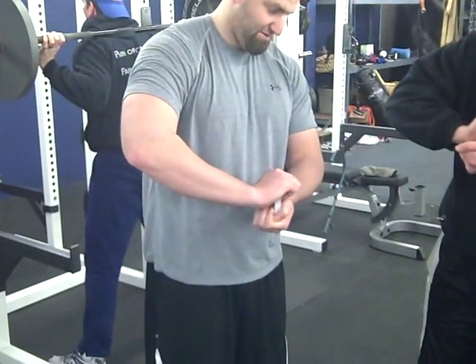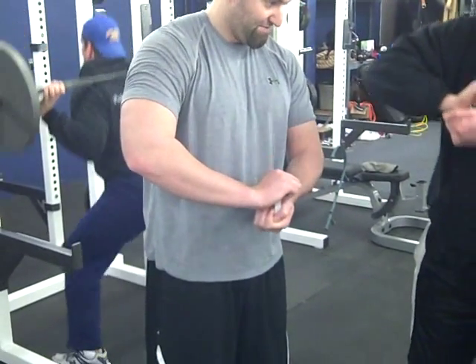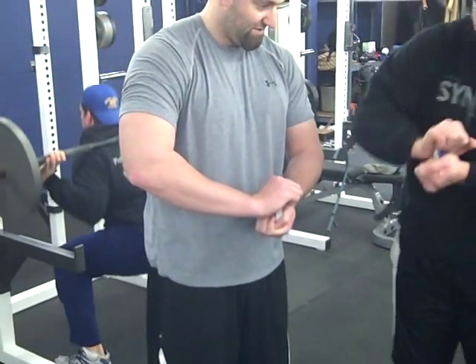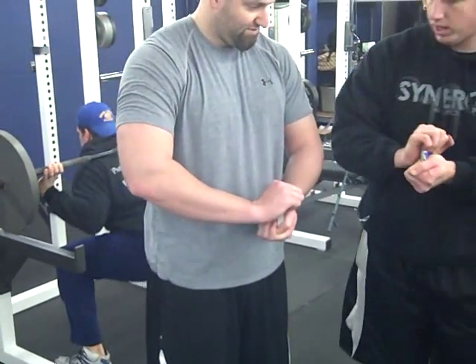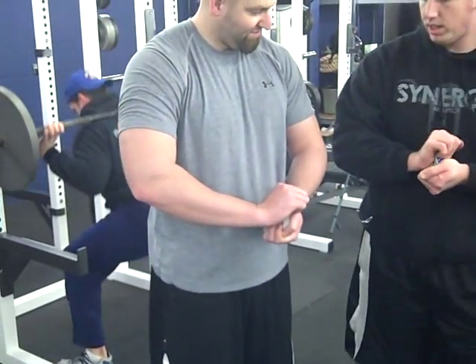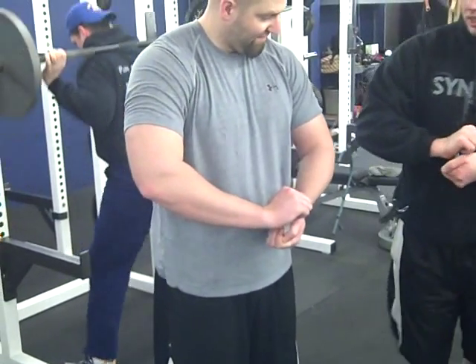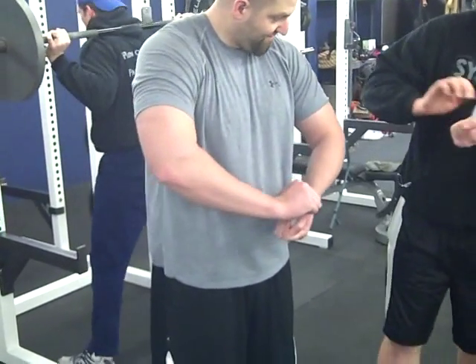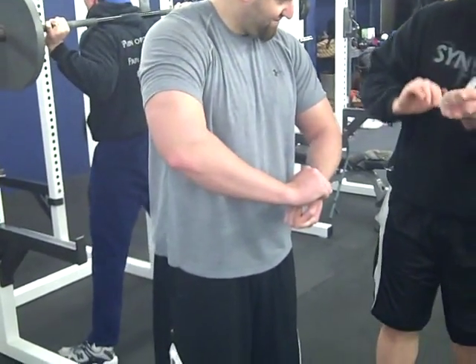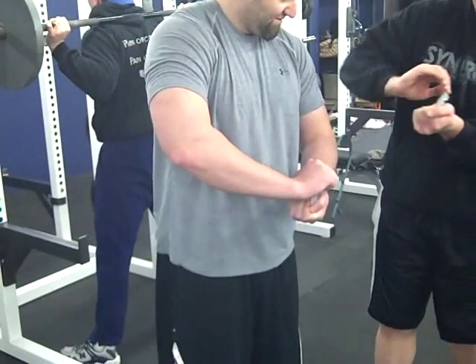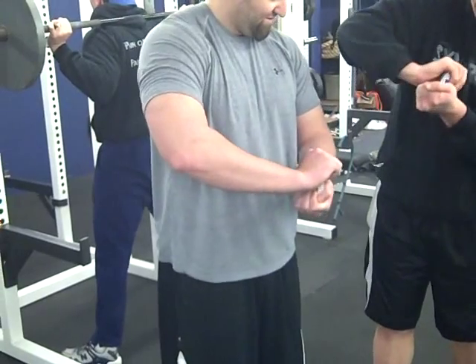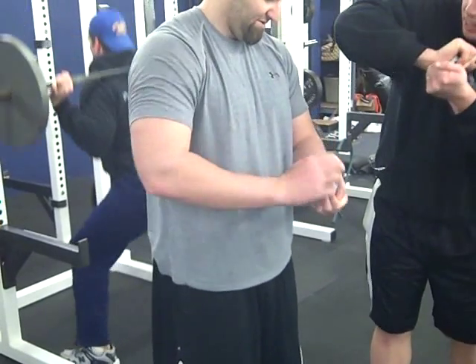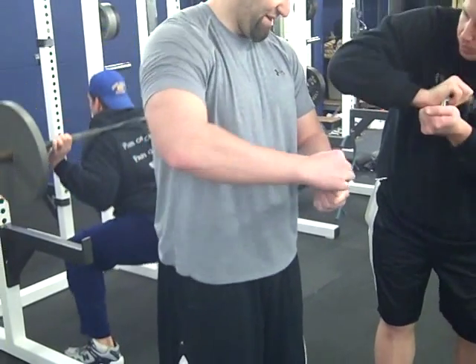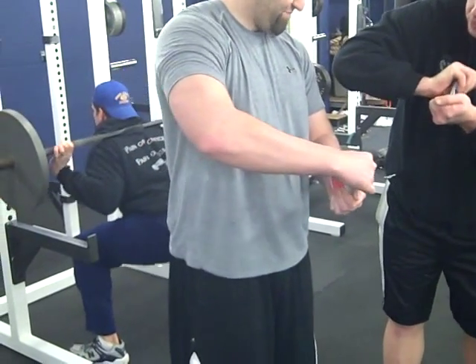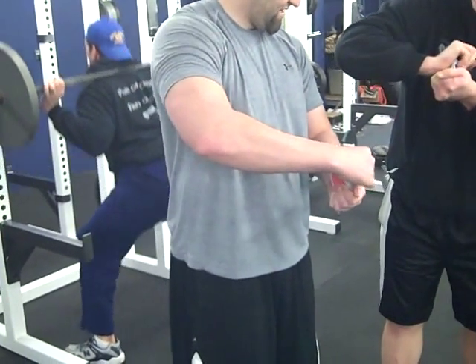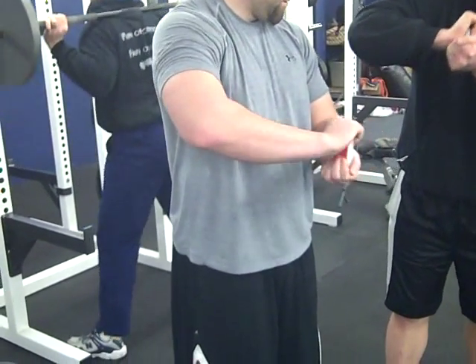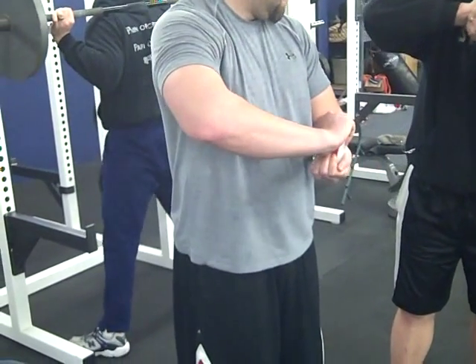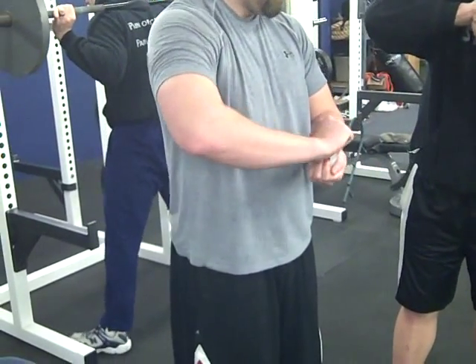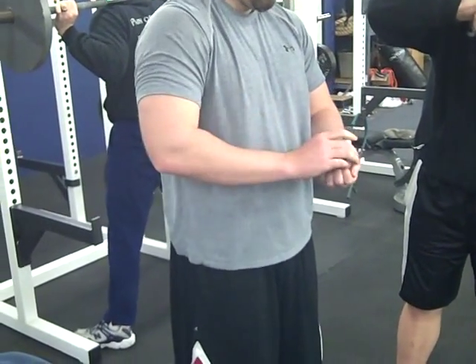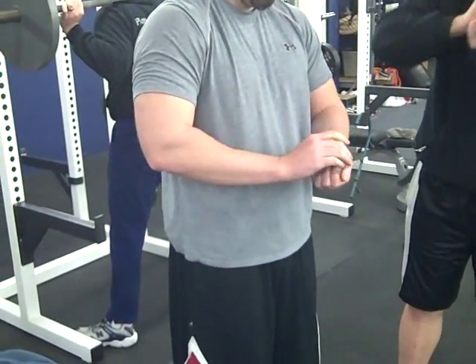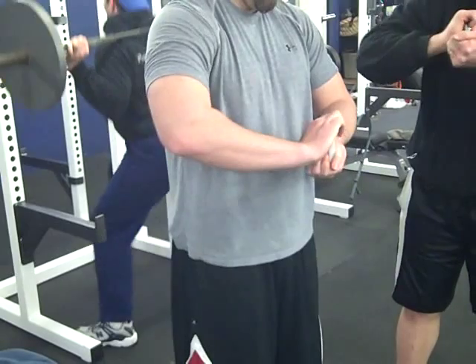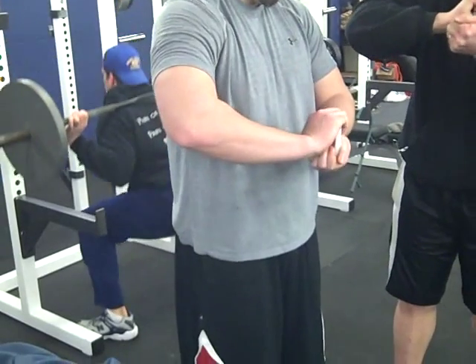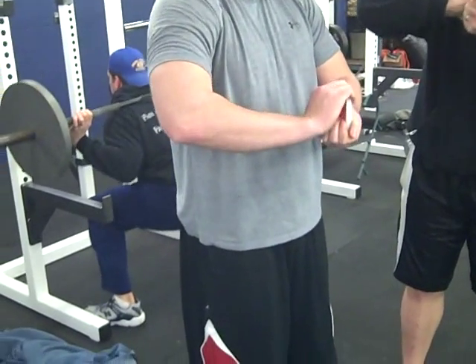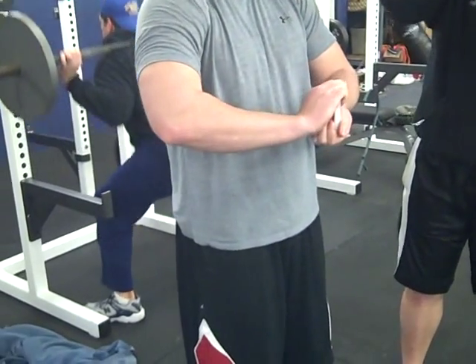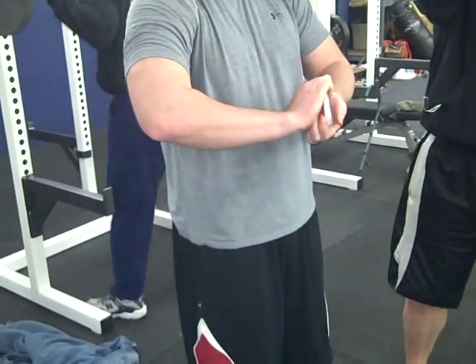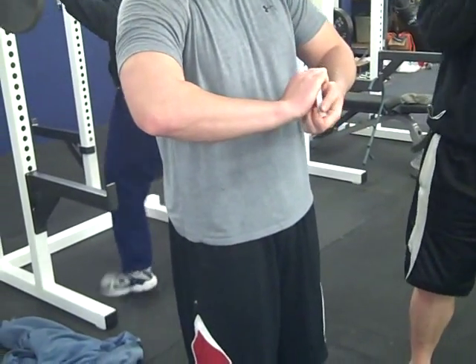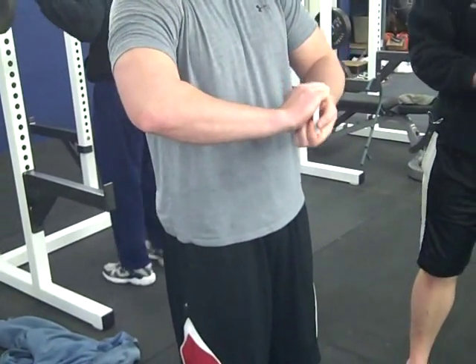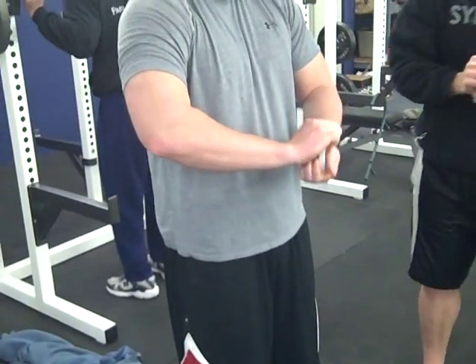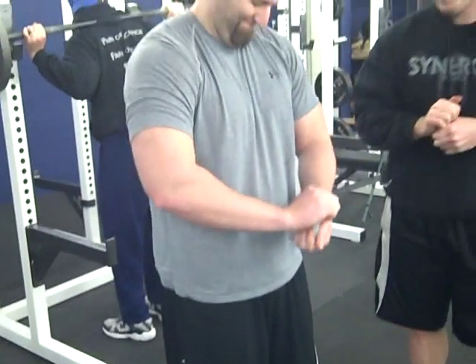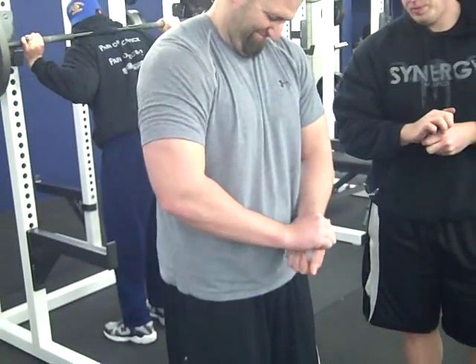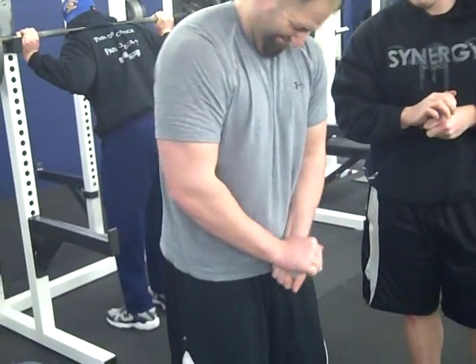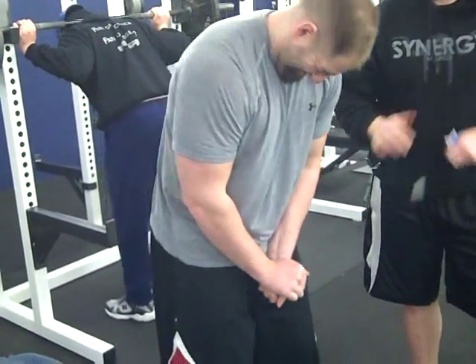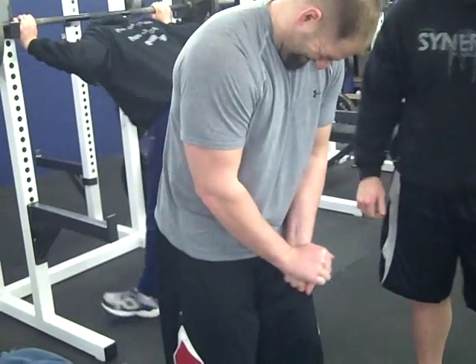Crush it. What's this? You squeeze it as hard as you can. You don't bend it at all. You can bend a little. Just like that.